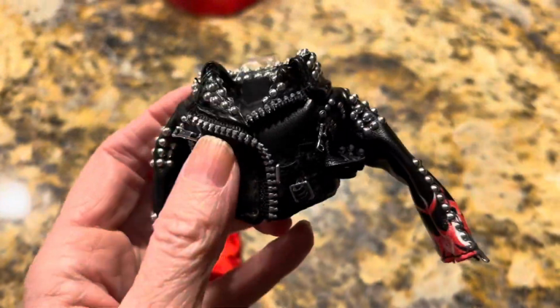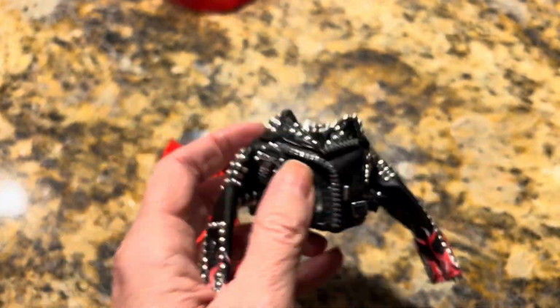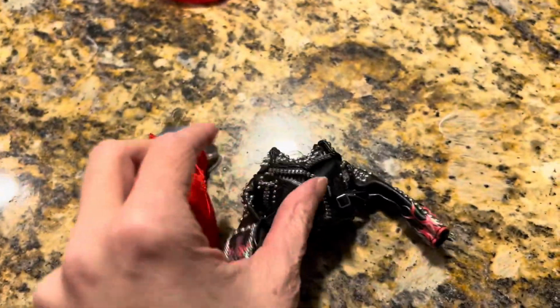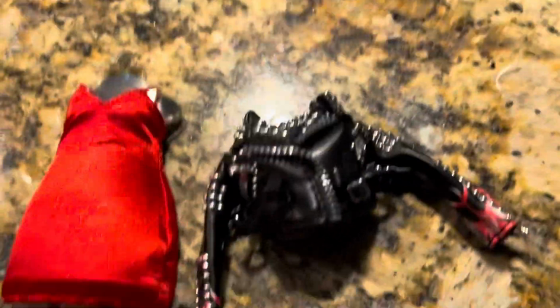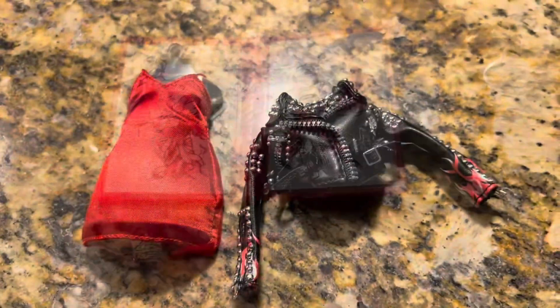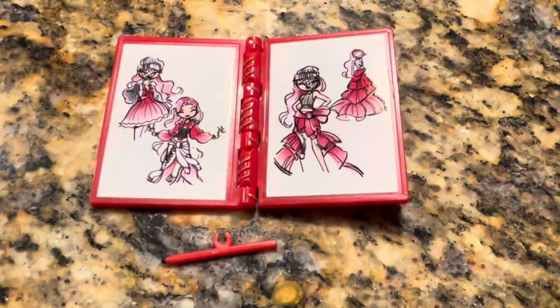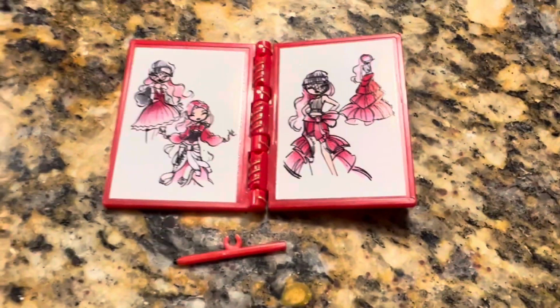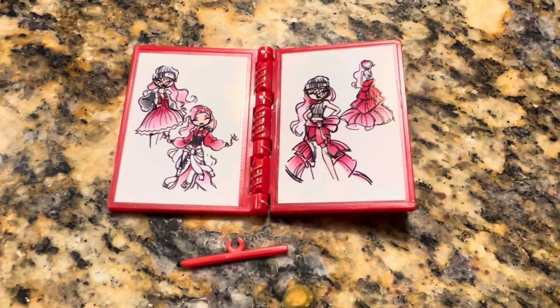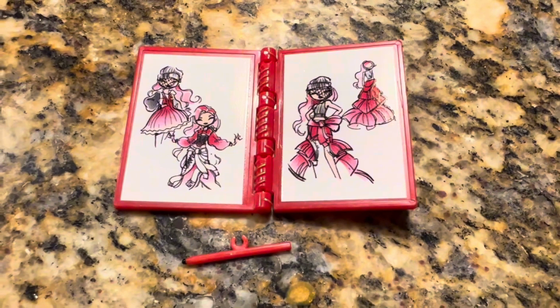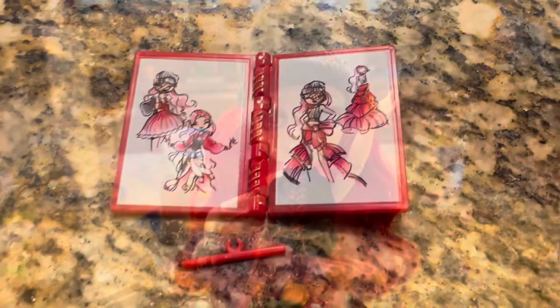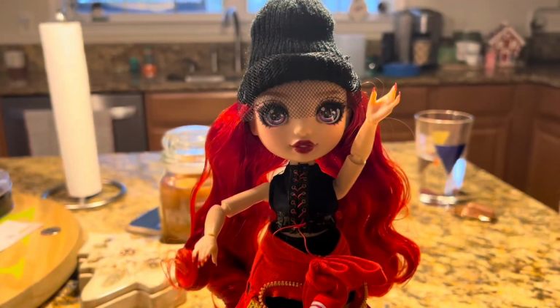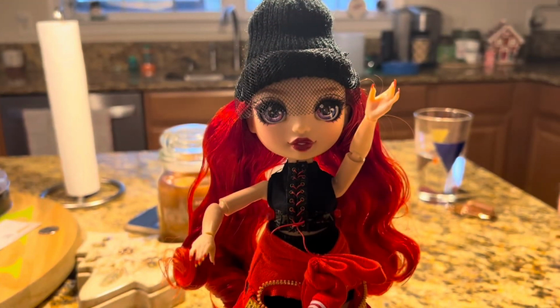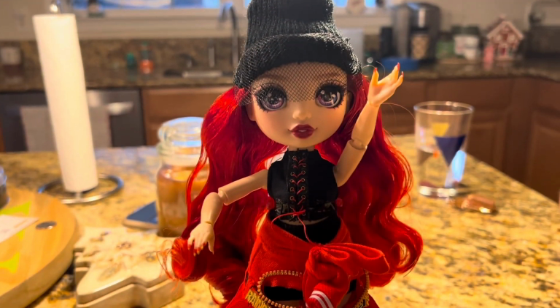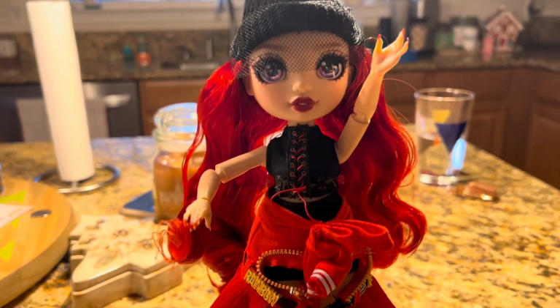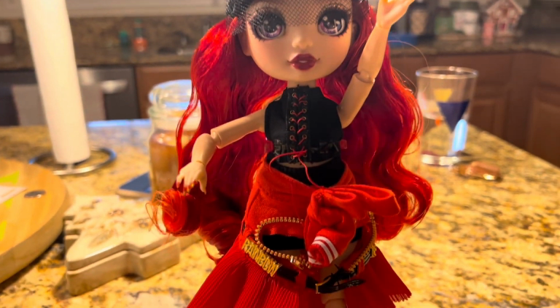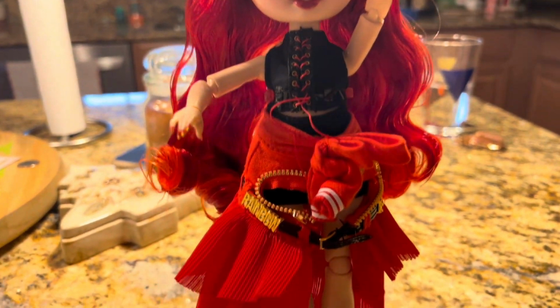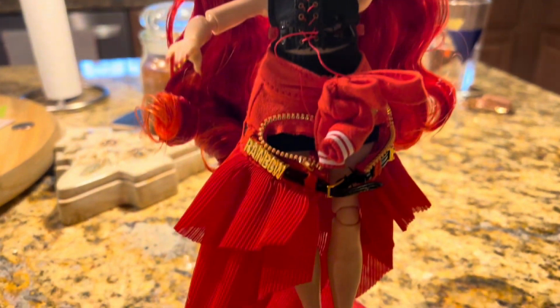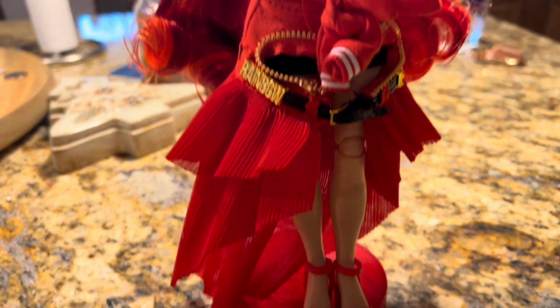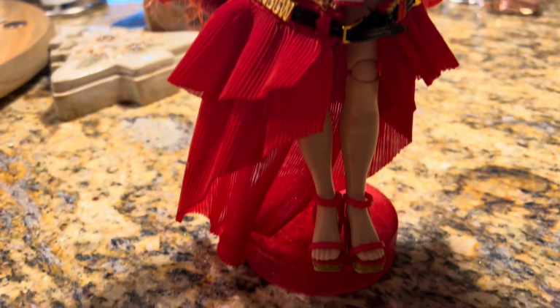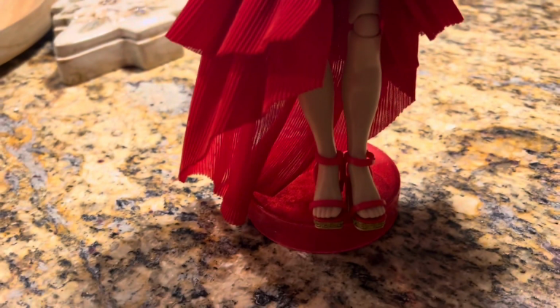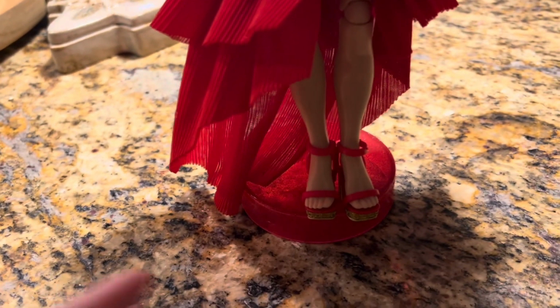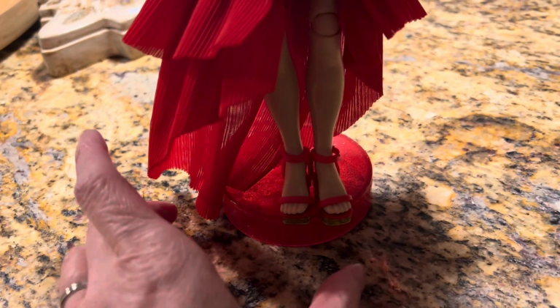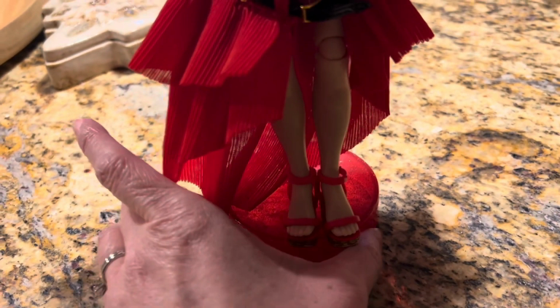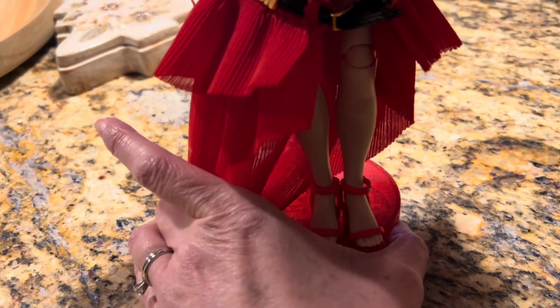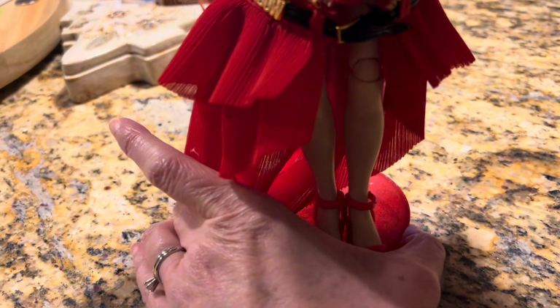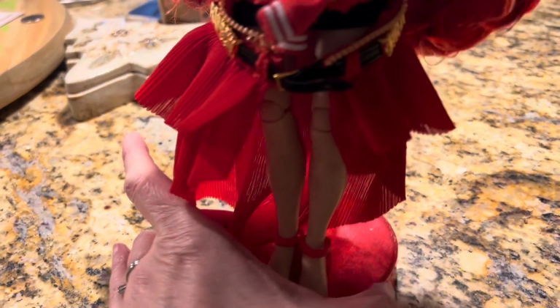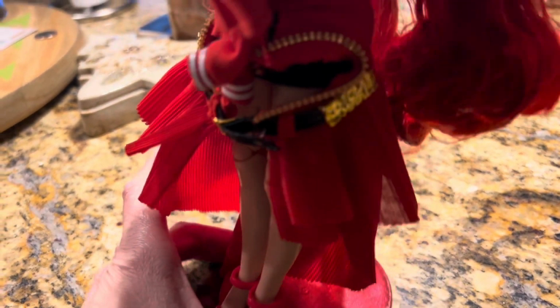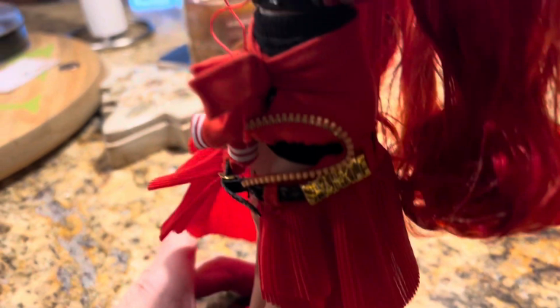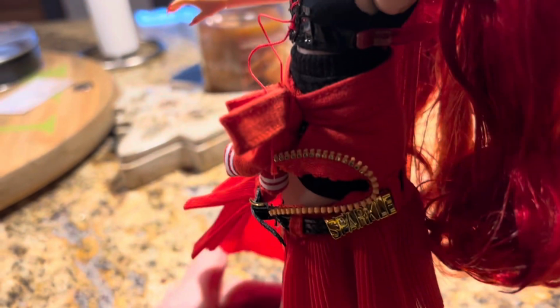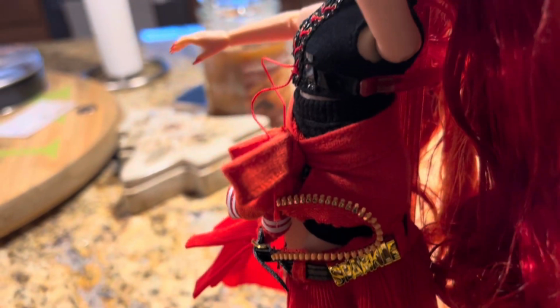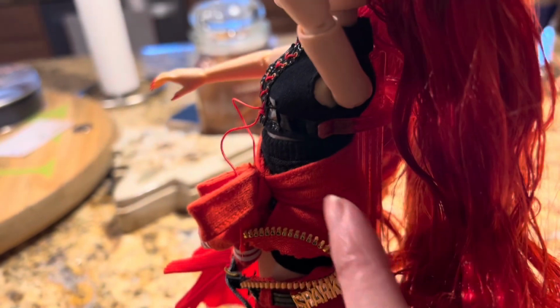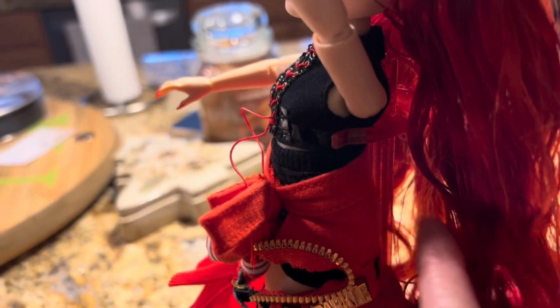Keeping with the fashion designer mindset, the set also includes a fashion sketchbook and pencil. This doll set also comes with a clip and a stand, so when you are not playing with the doll you can clip her onto the stand and have her on display.